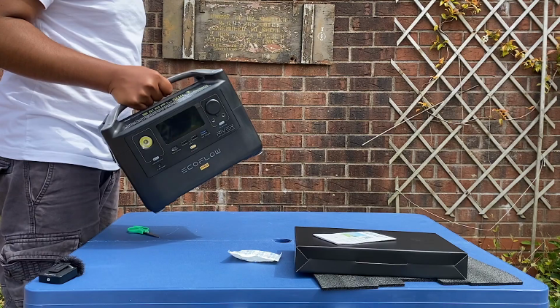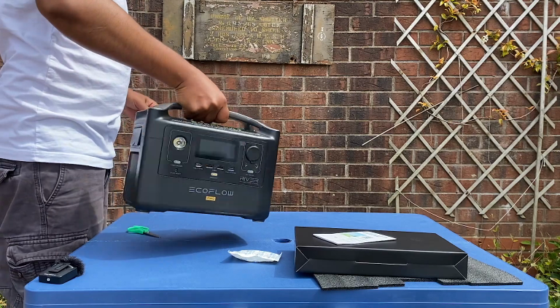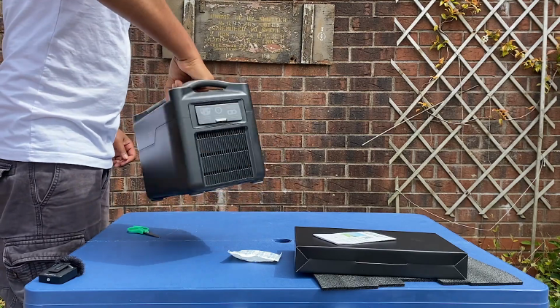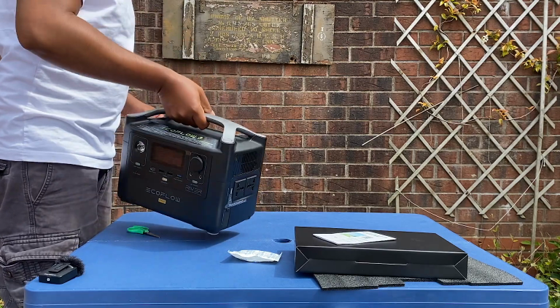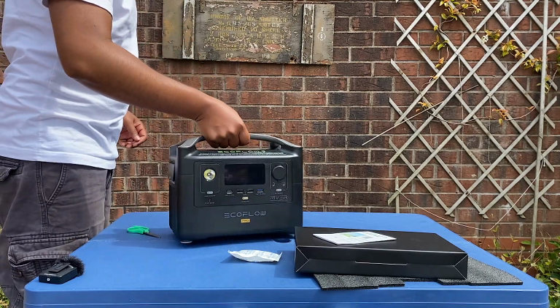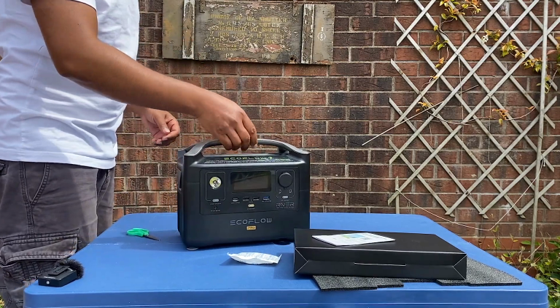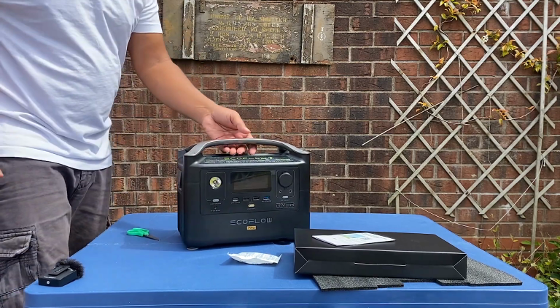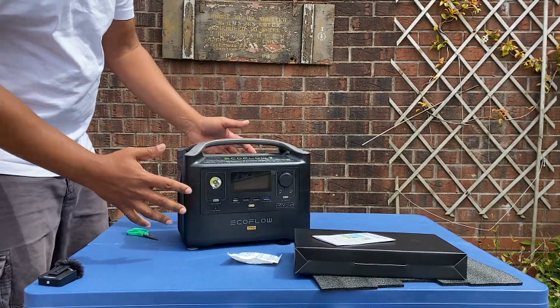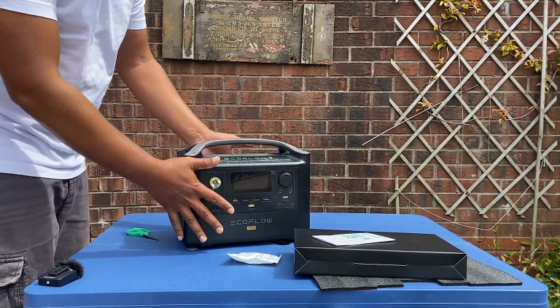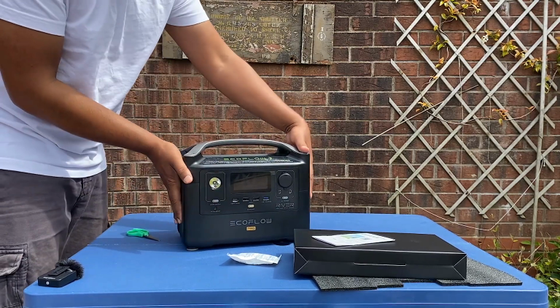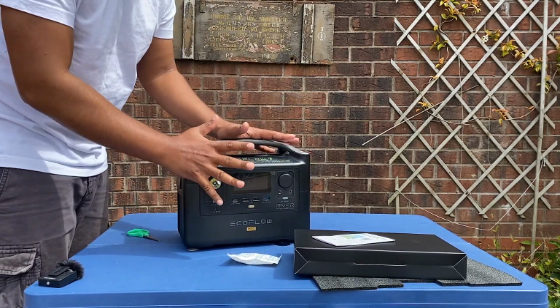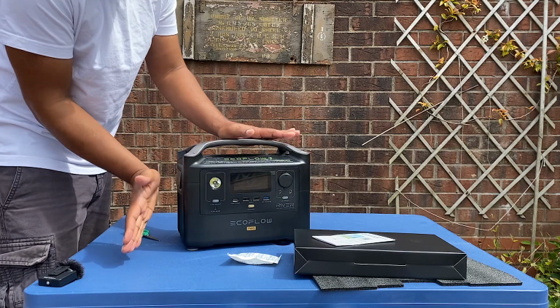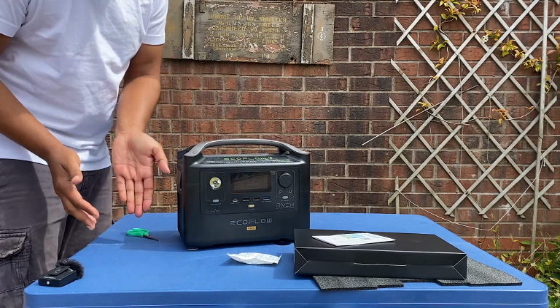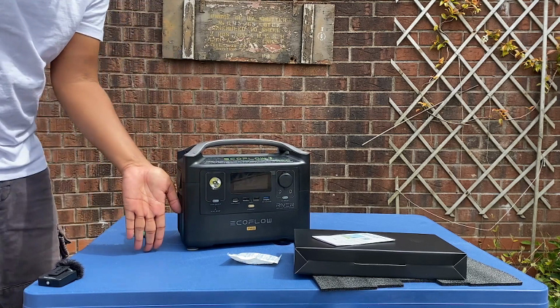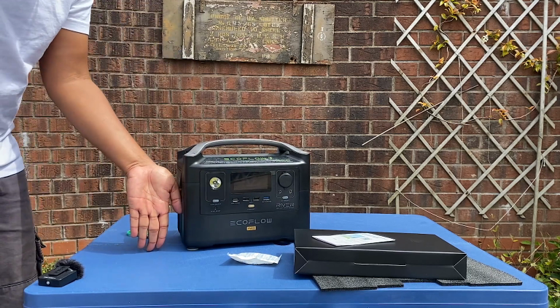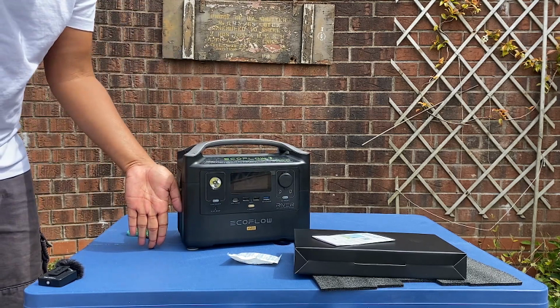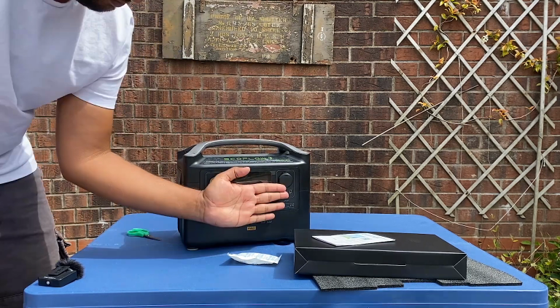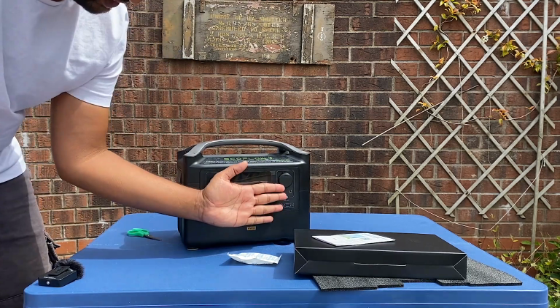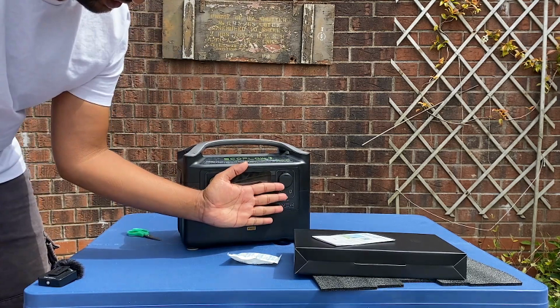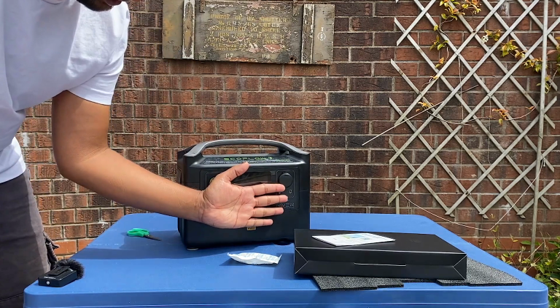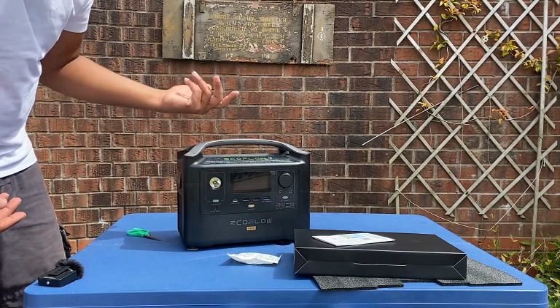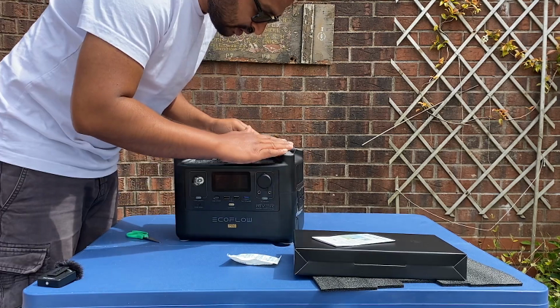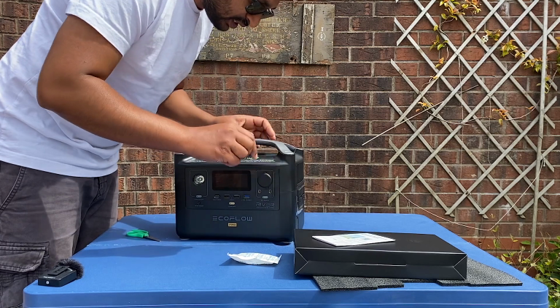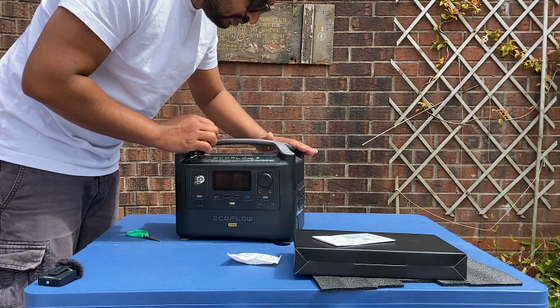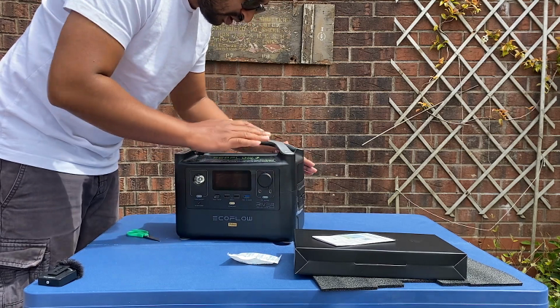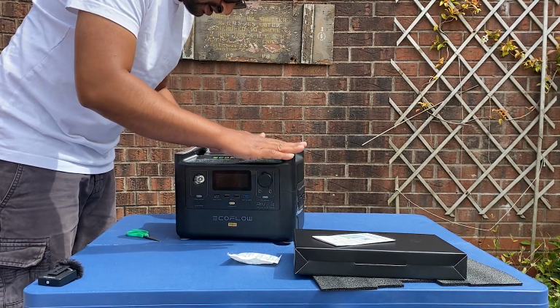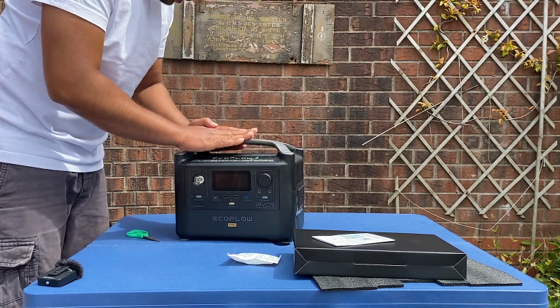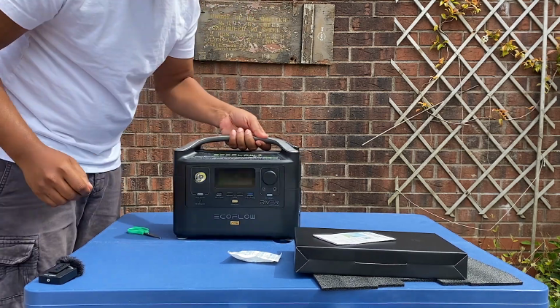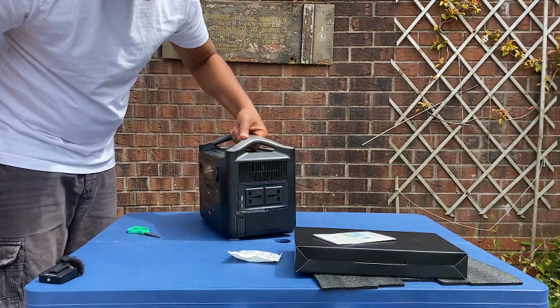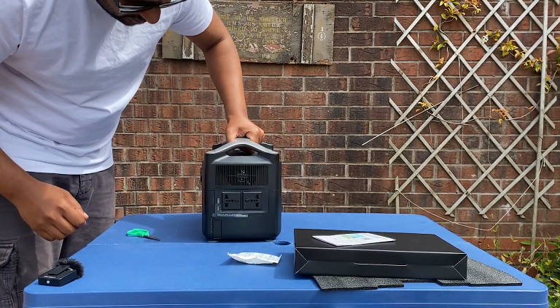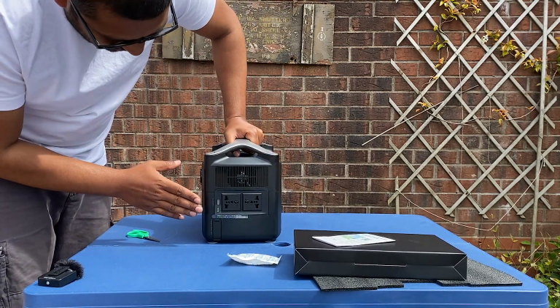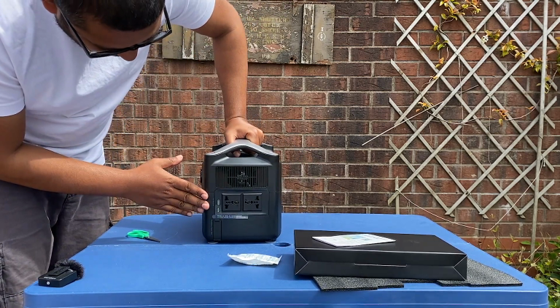It's quite portable. Size-wise, comparing to my hand, that's the size — nice. I'm checking the build quality now and it doesn't look cheap at all.